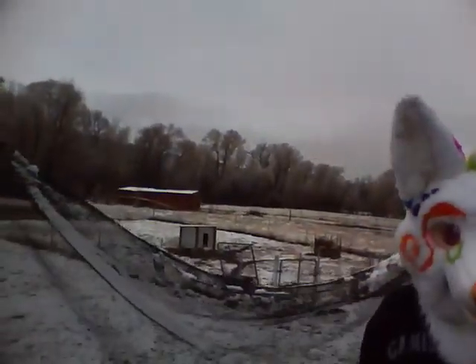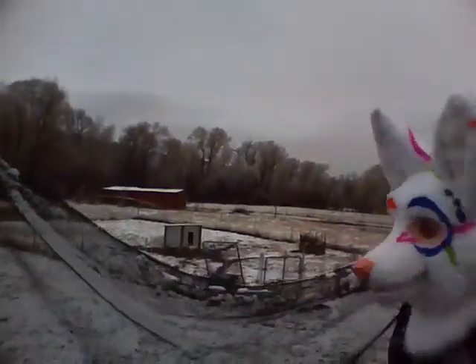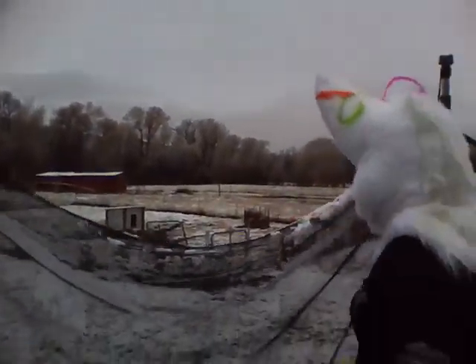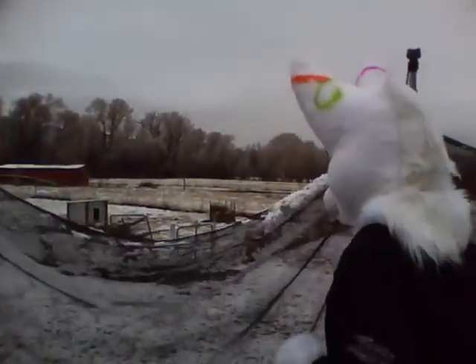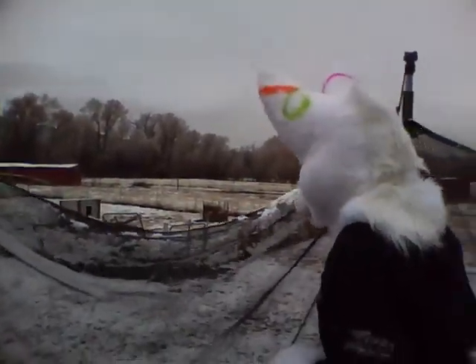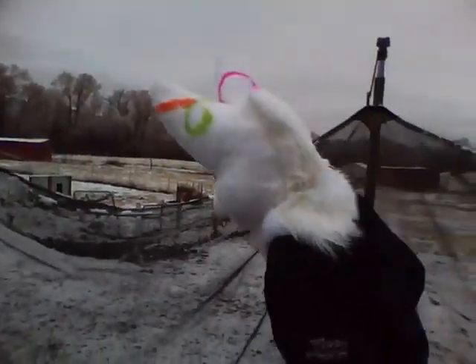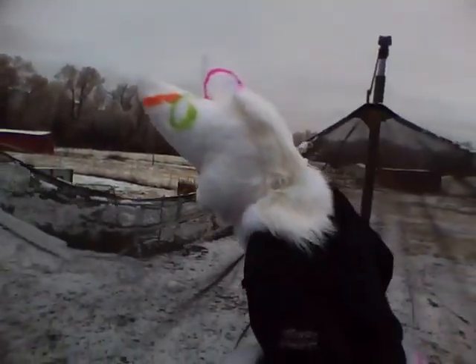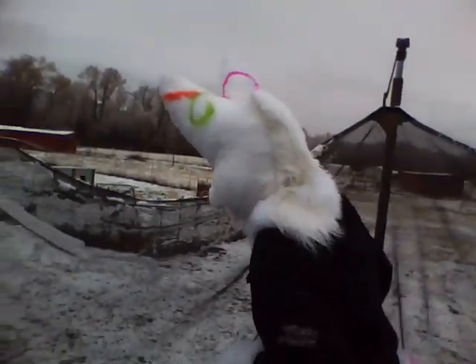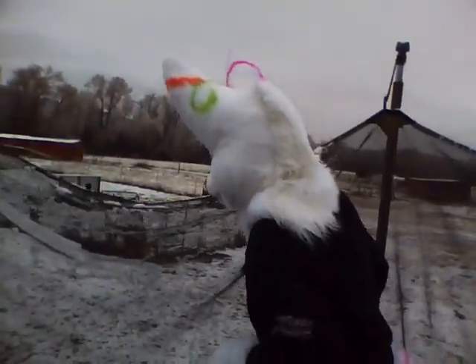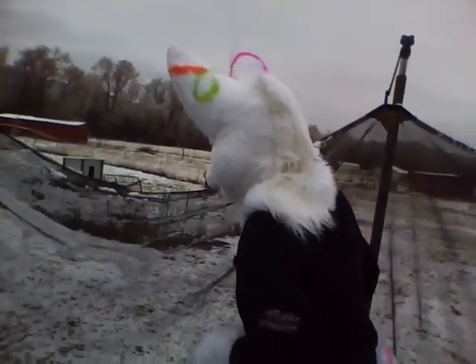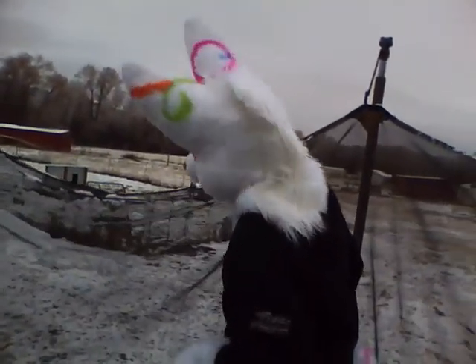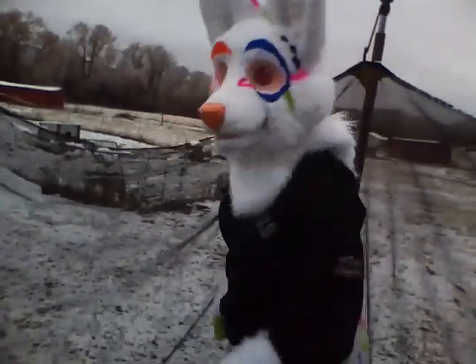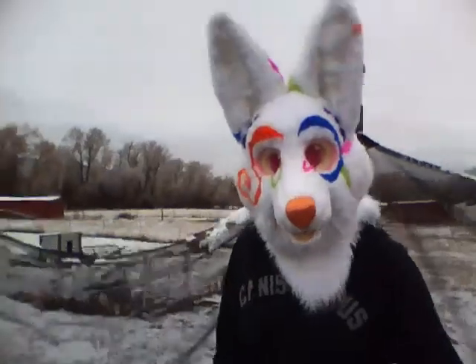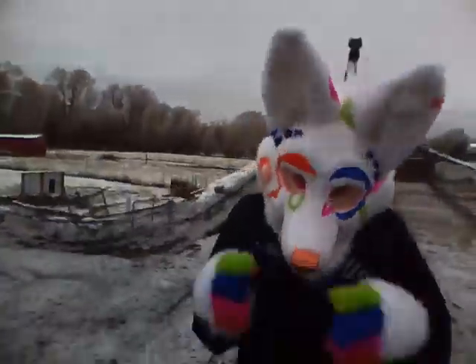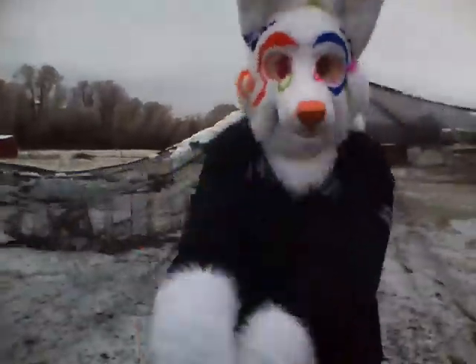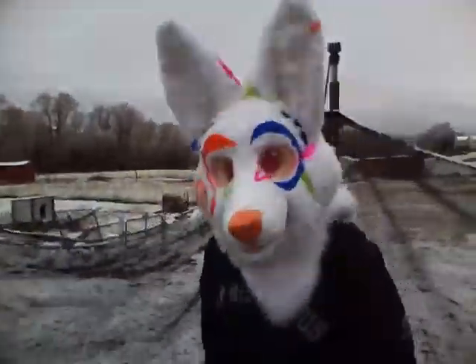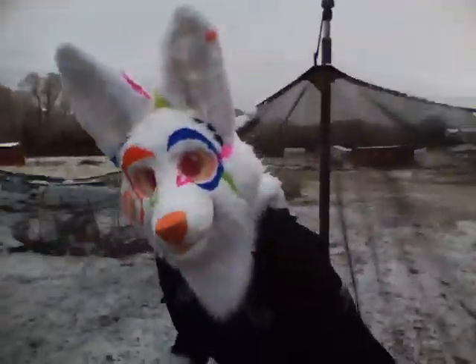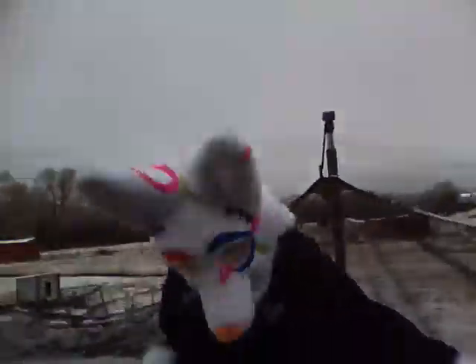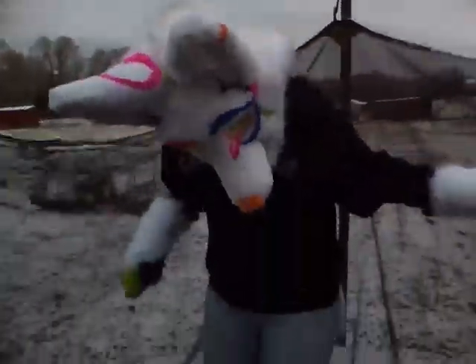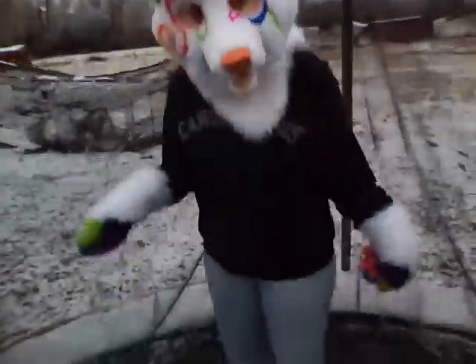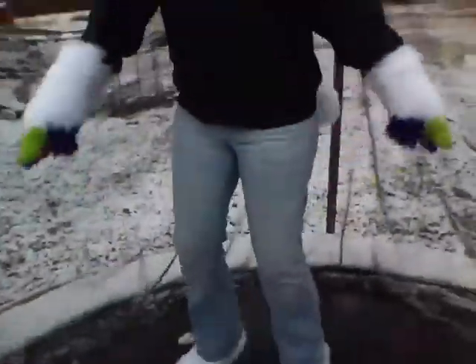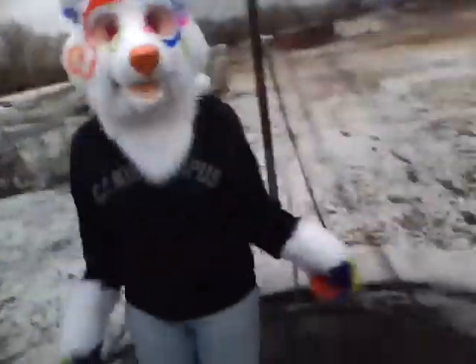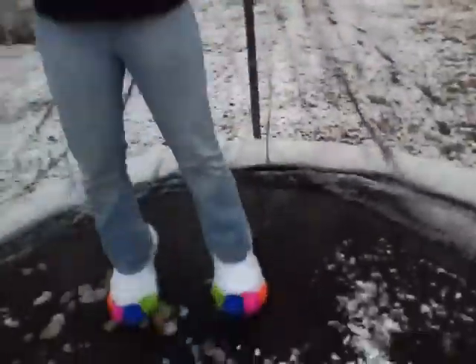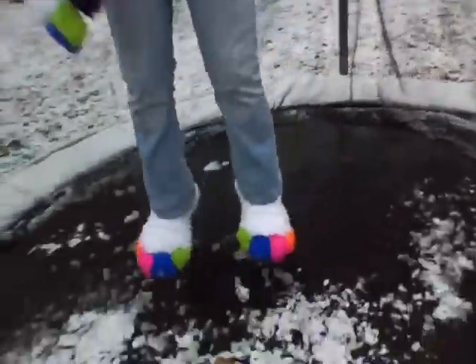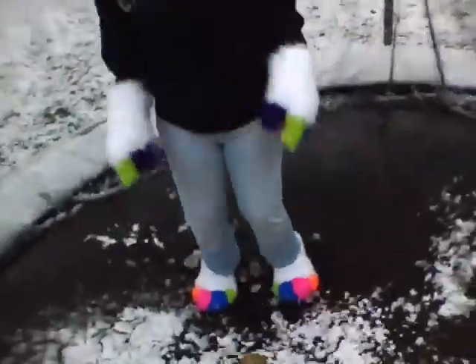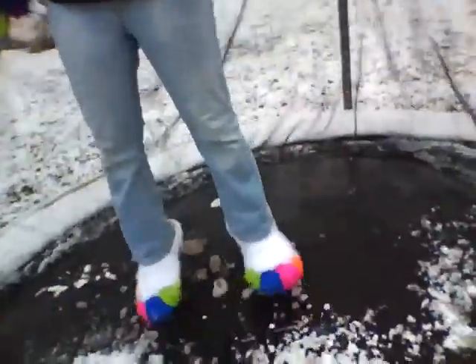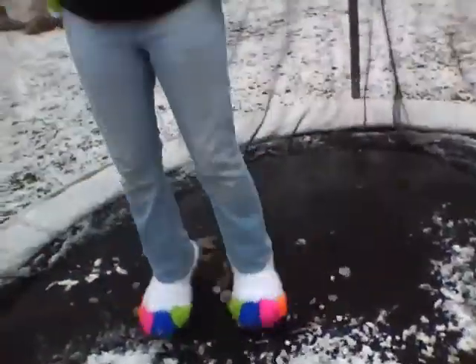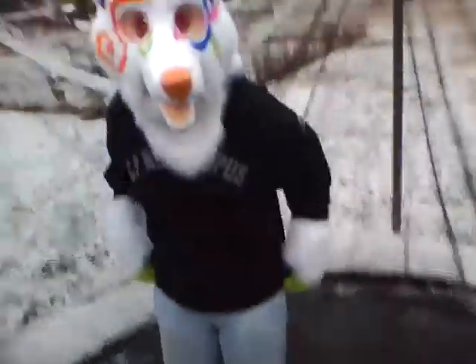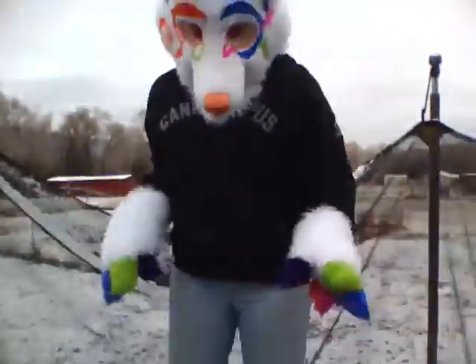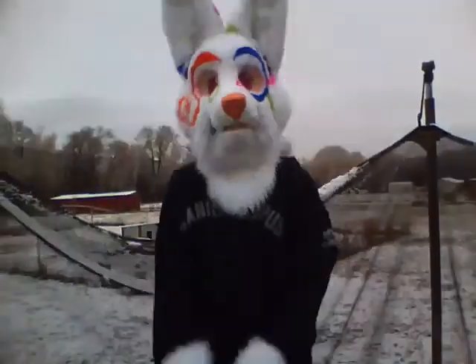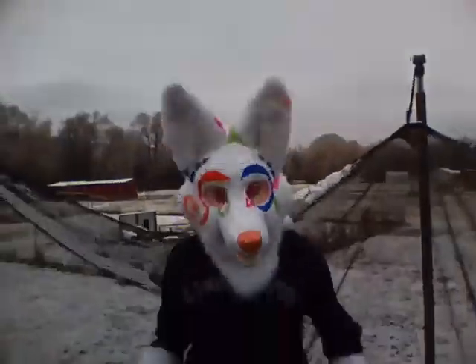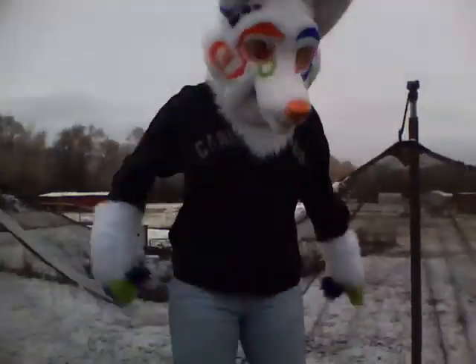Doggies! Jump on the trampoline. Look at her cute little feet. Wee!